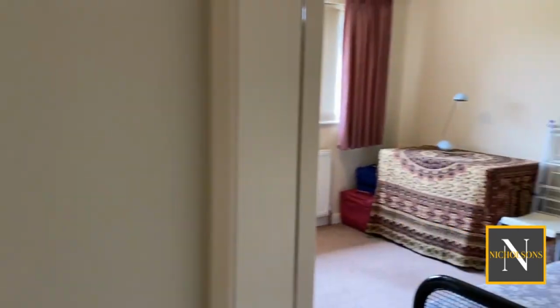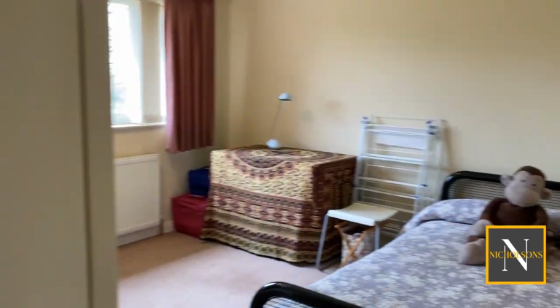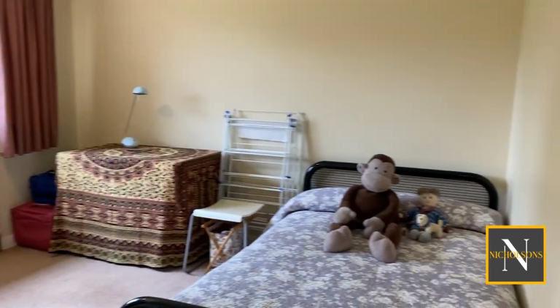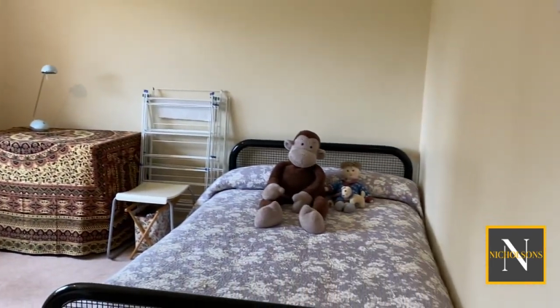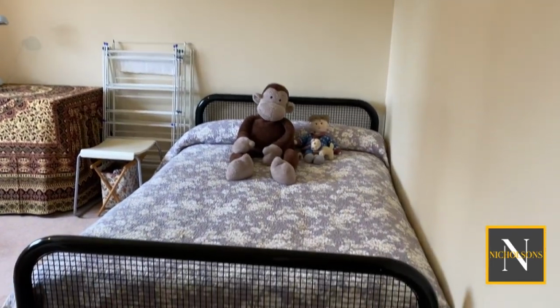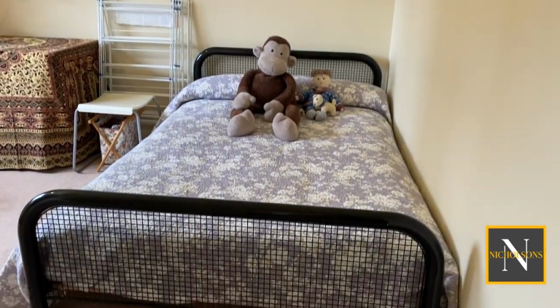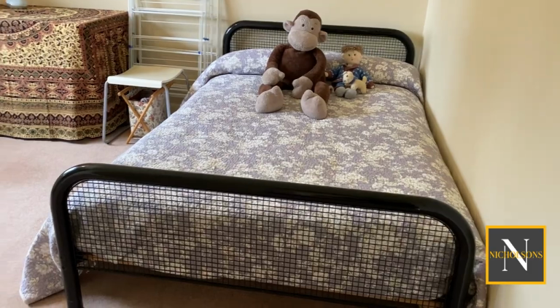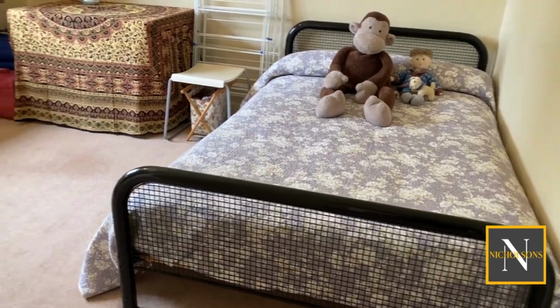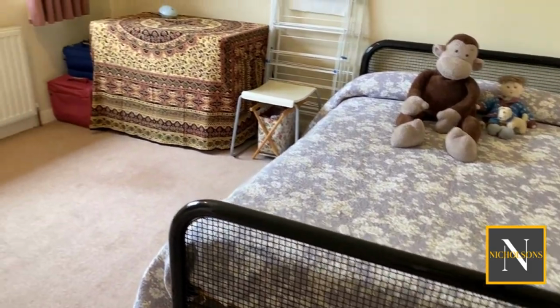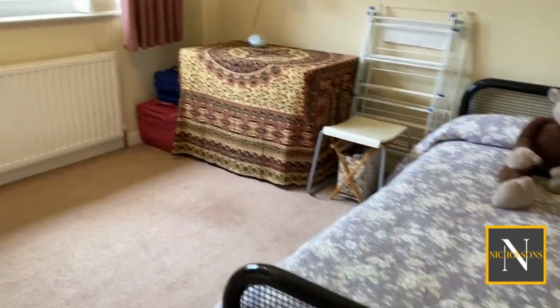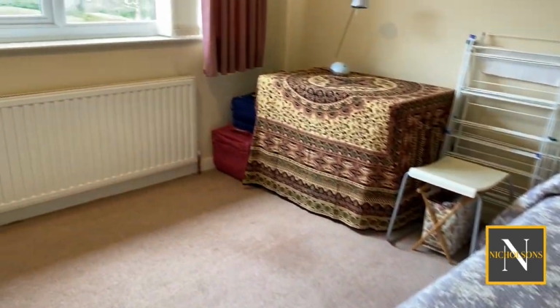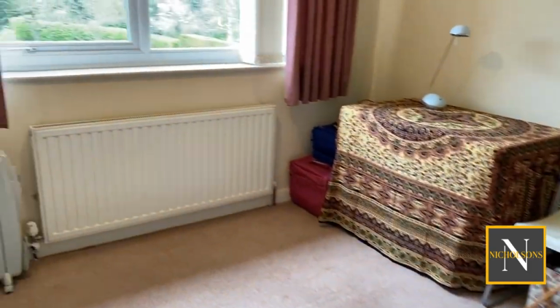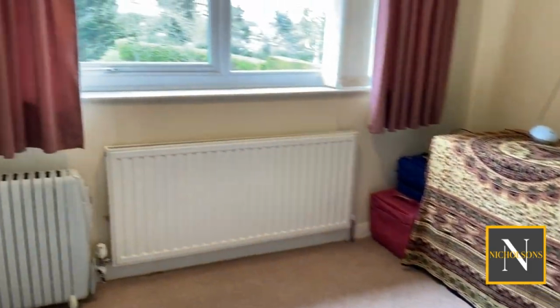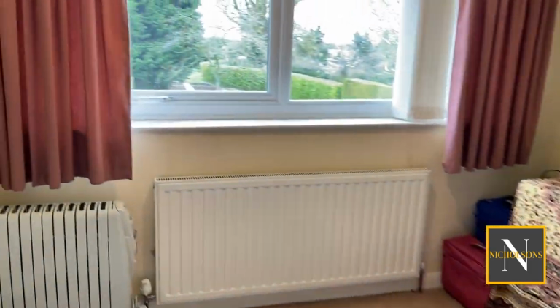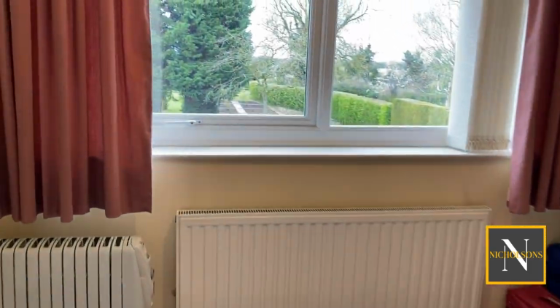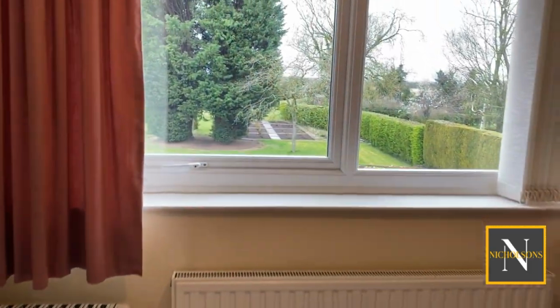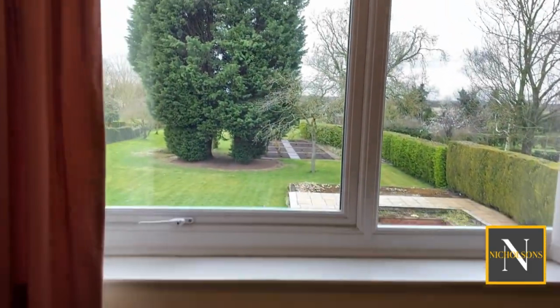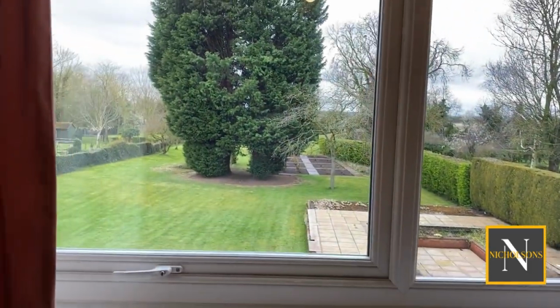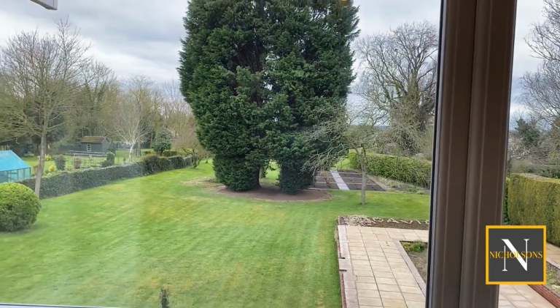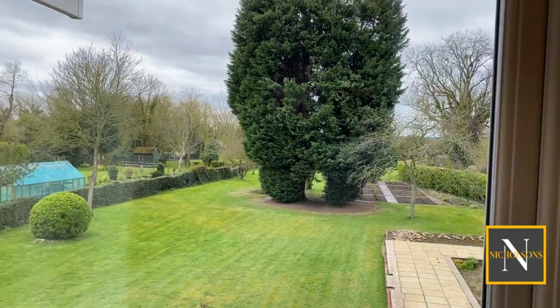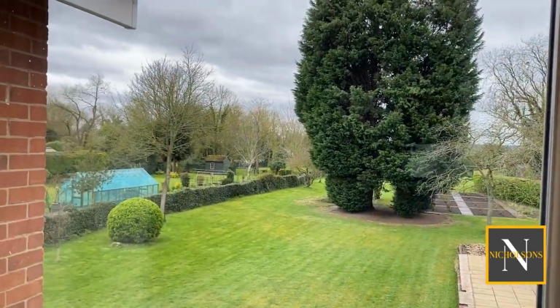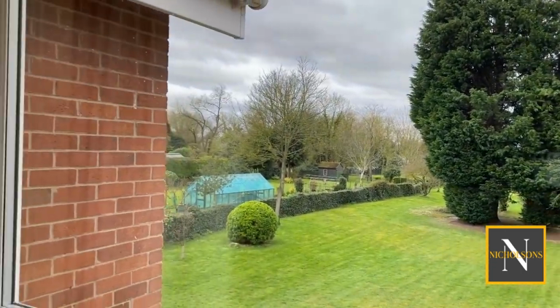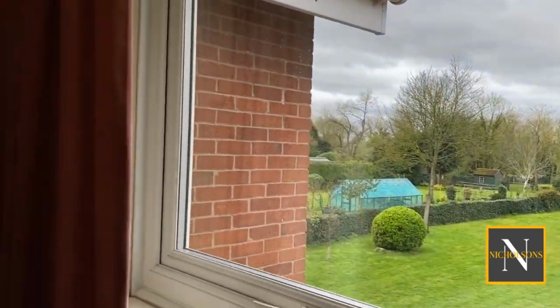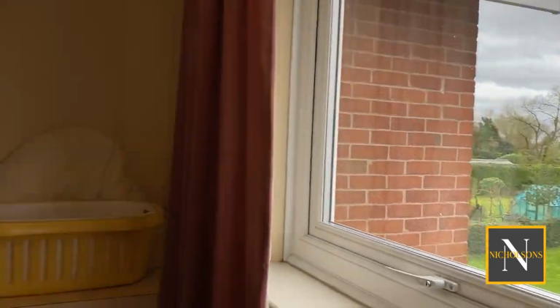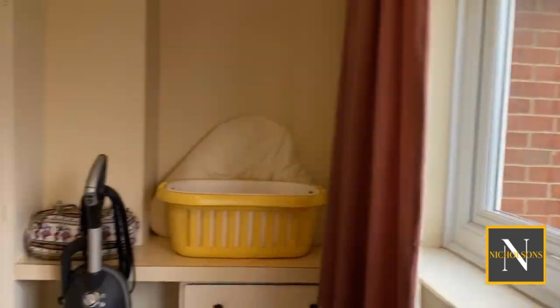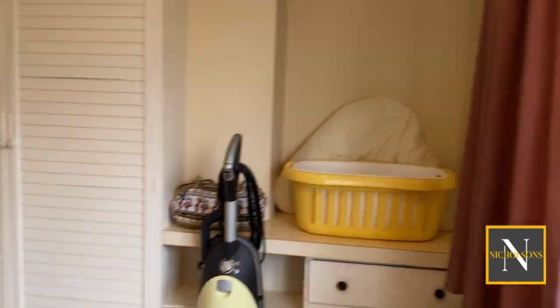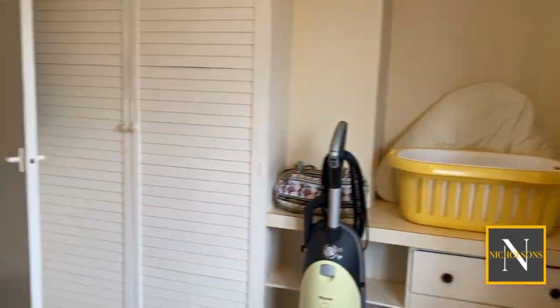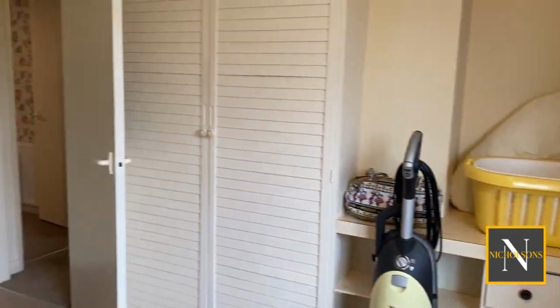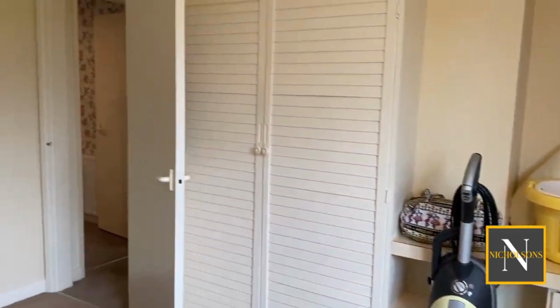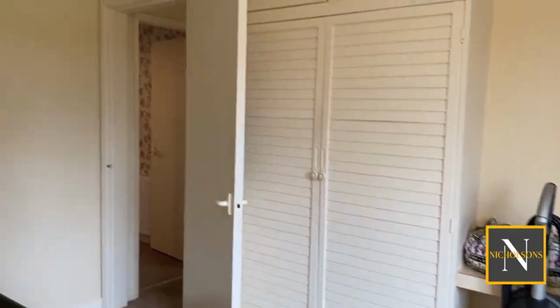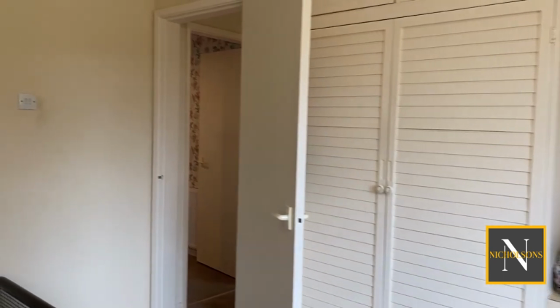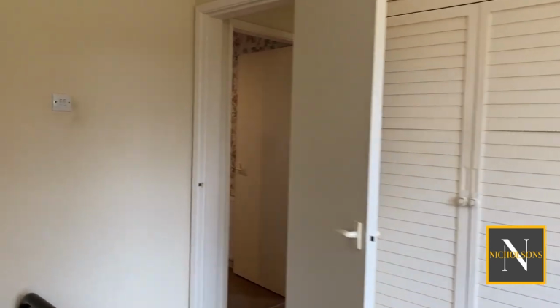Bedroom number four has a window overlooking the fabulous rear garden and additional built-in furniture and storage.